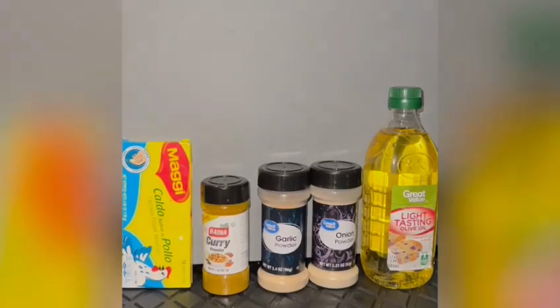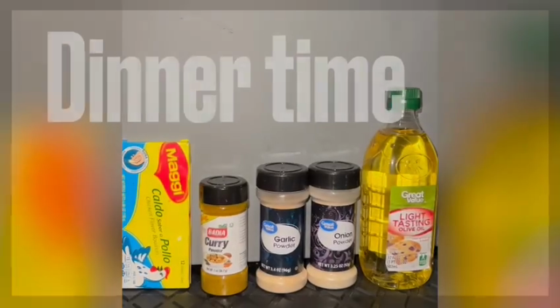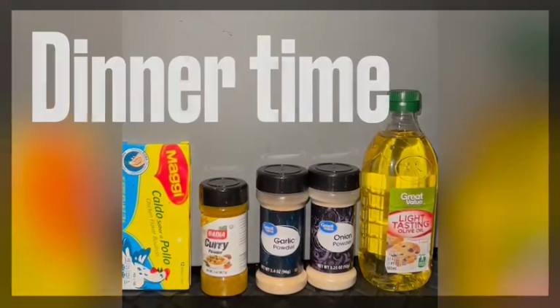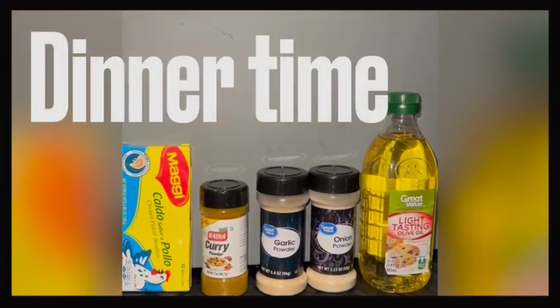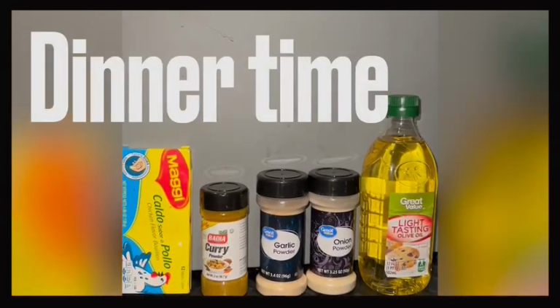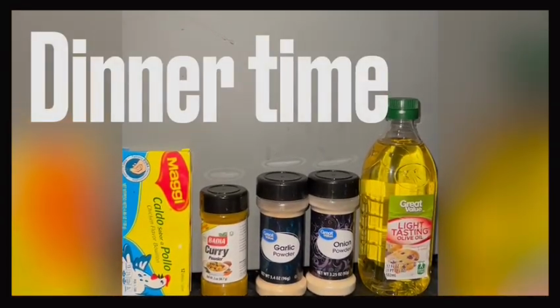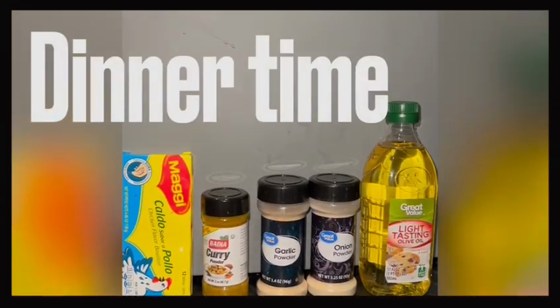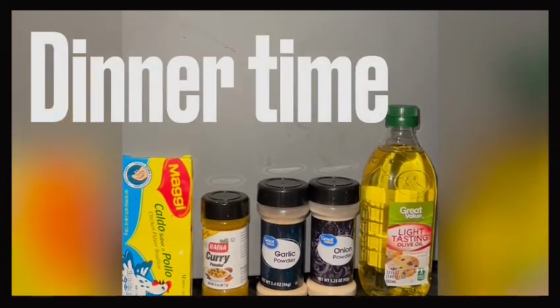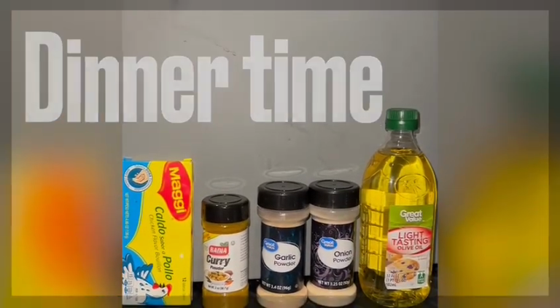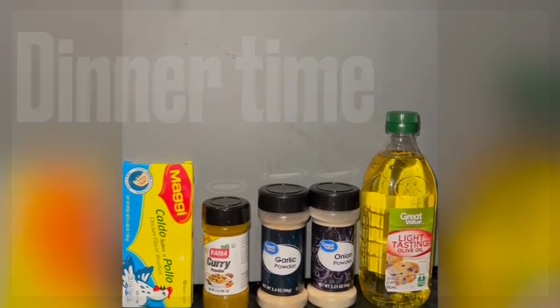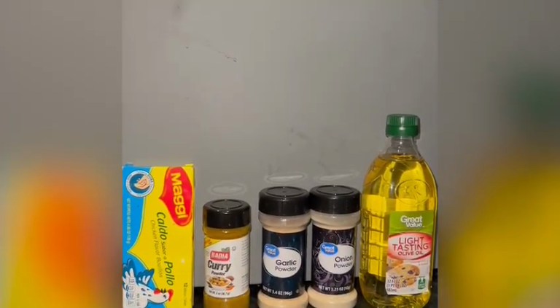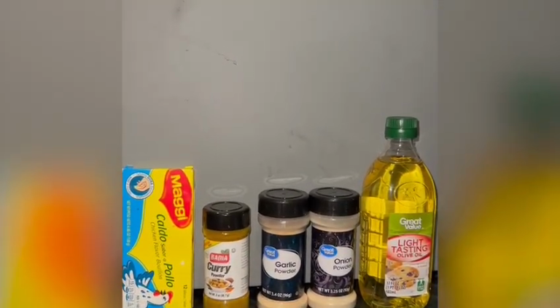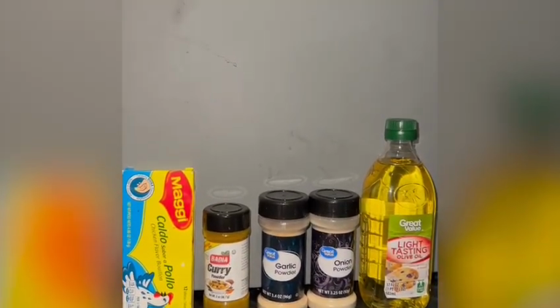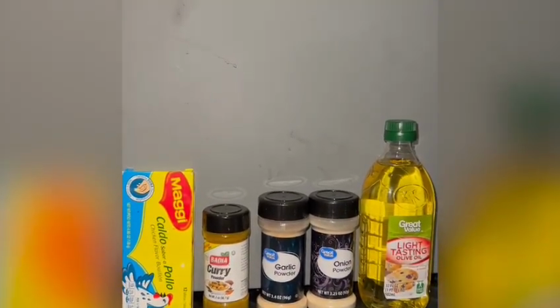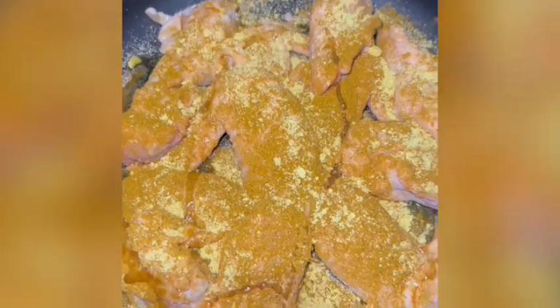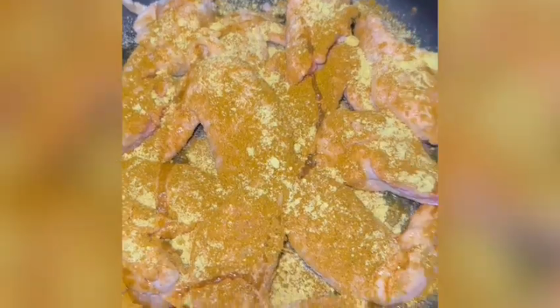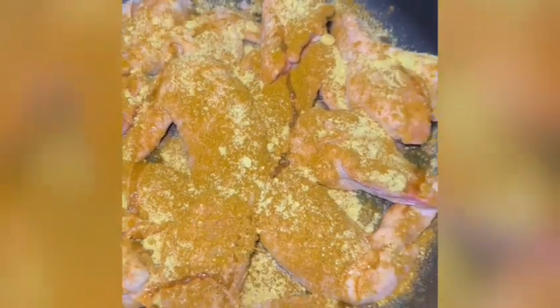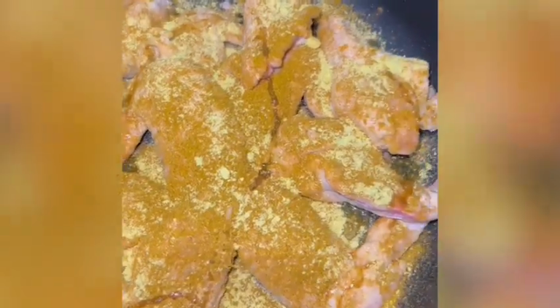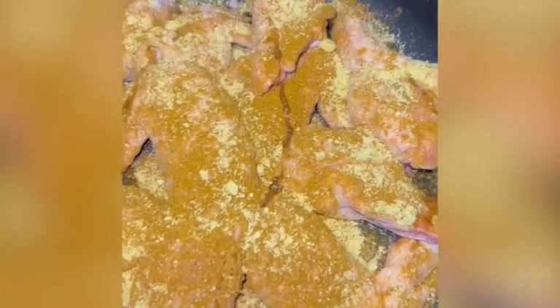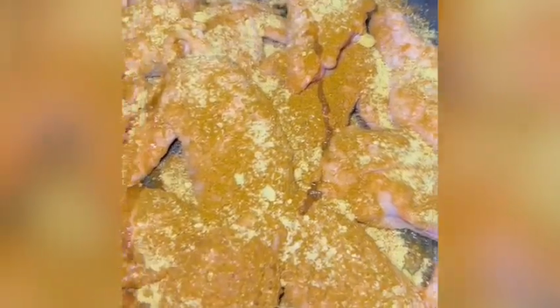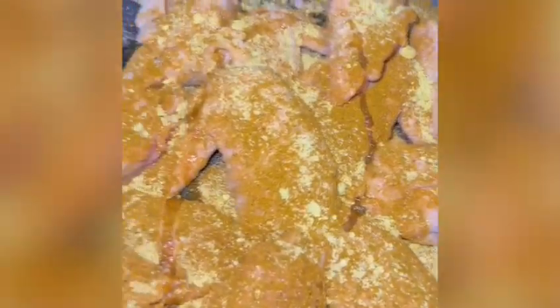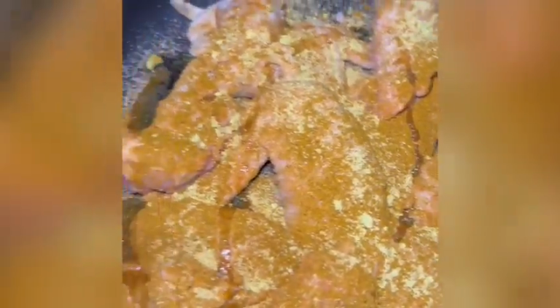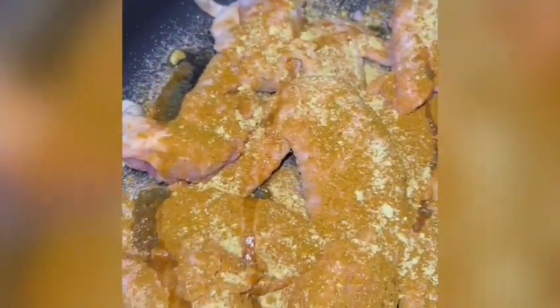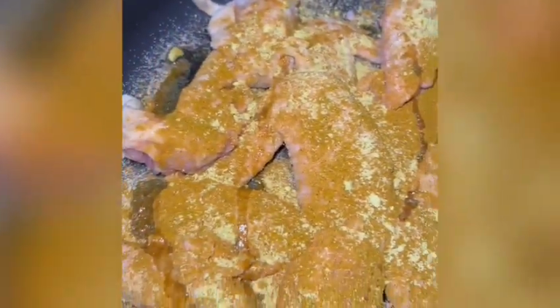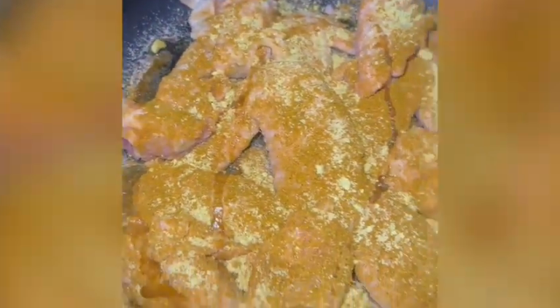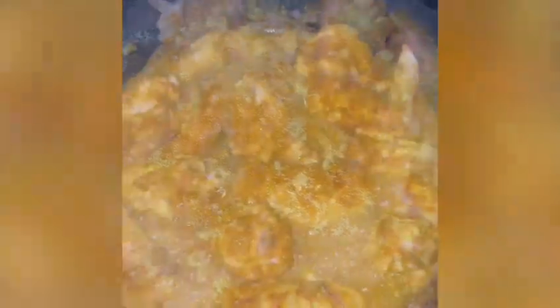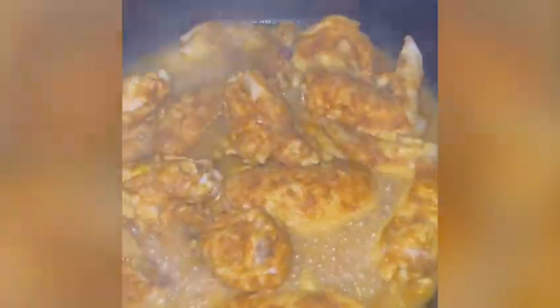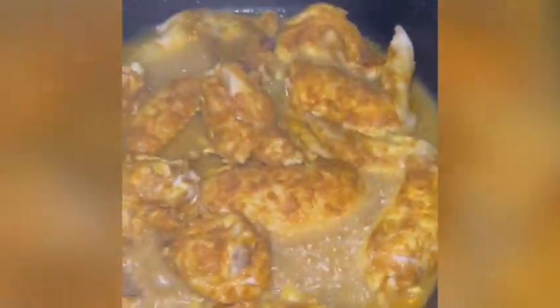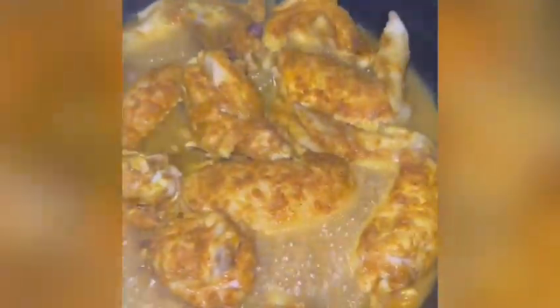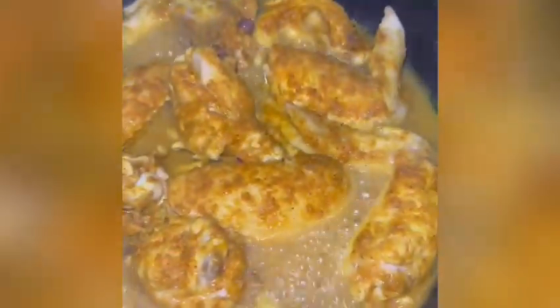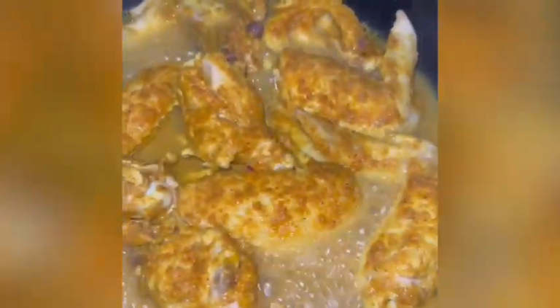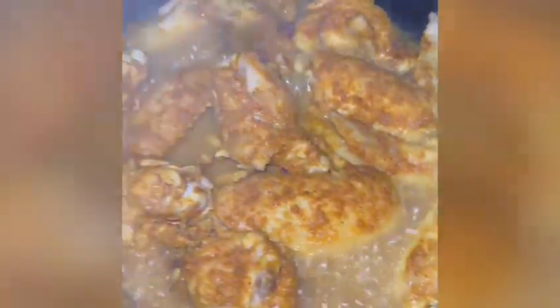All right guys, let's make some curry chicken. These are my ingredients. My chicken — you gotta season that up. You gotta add you some water.